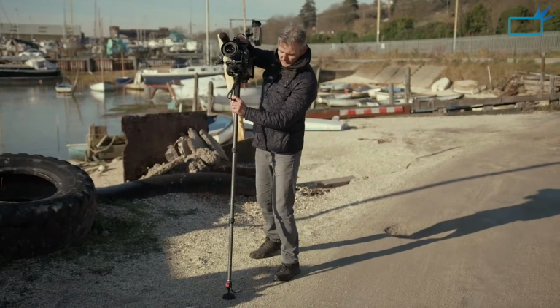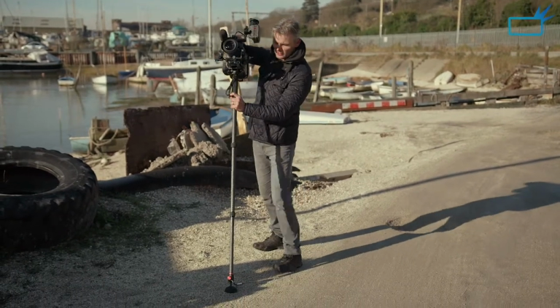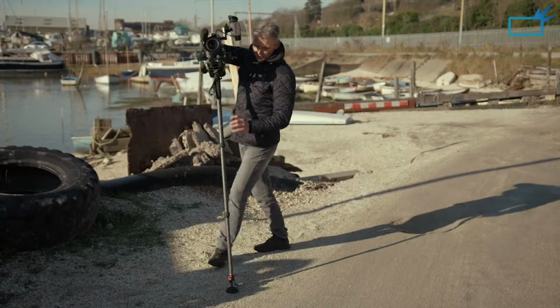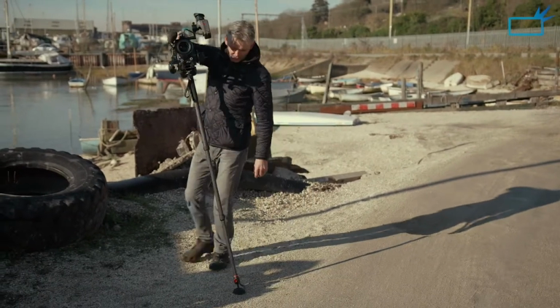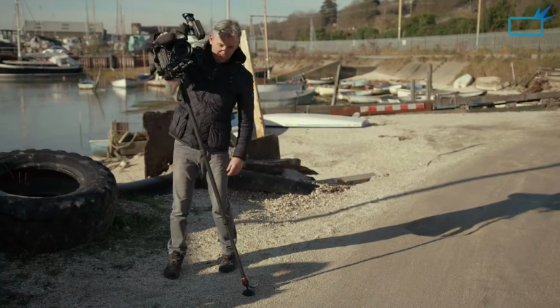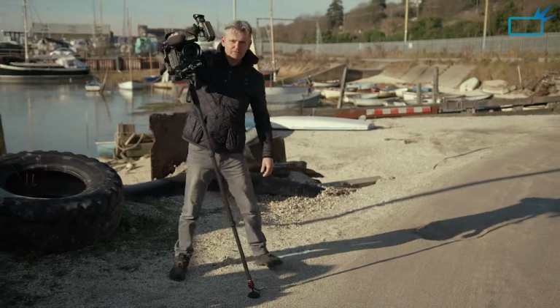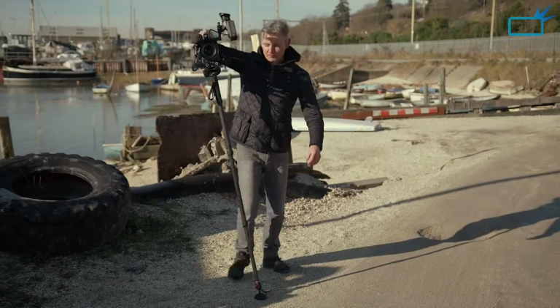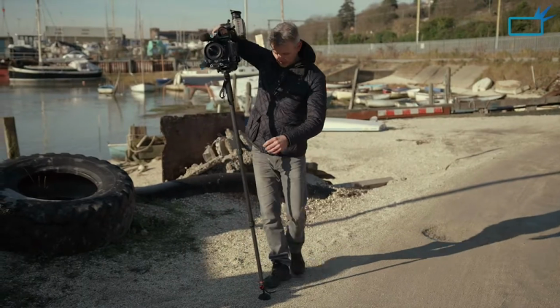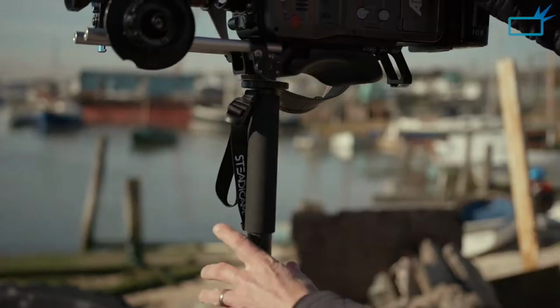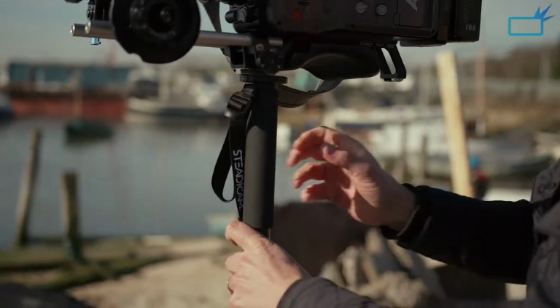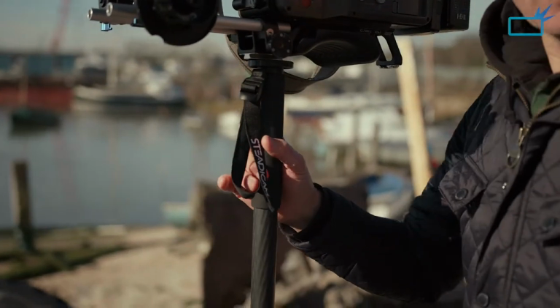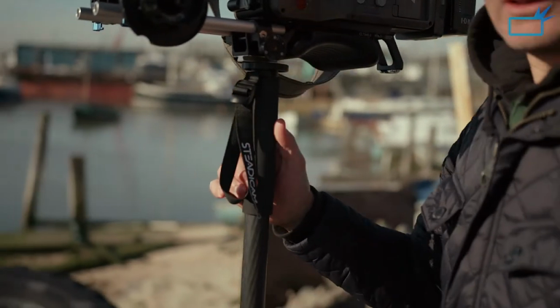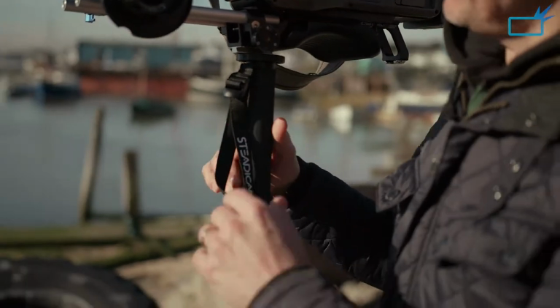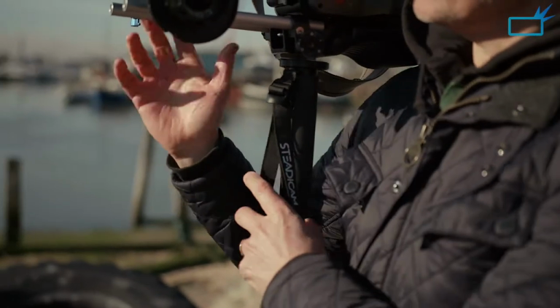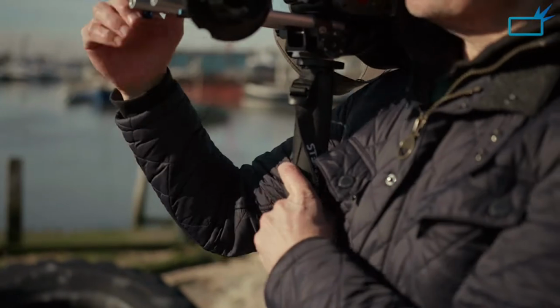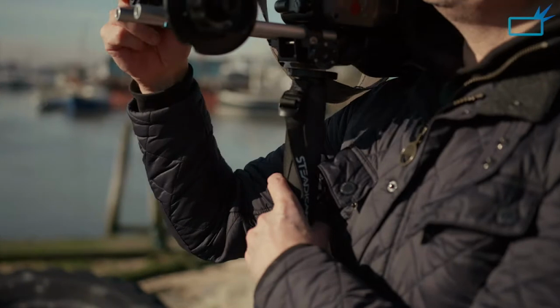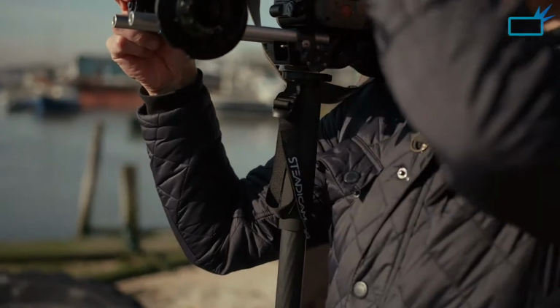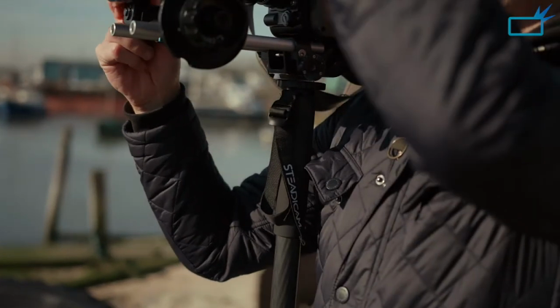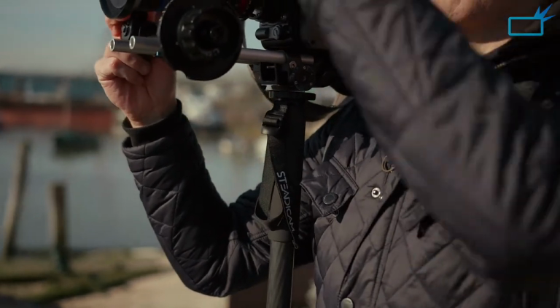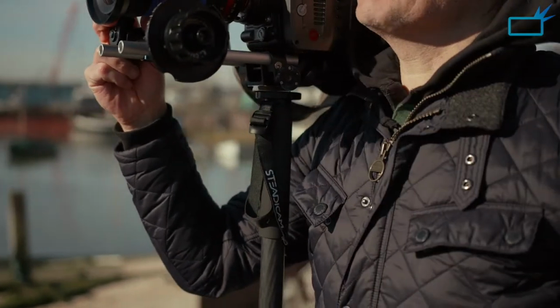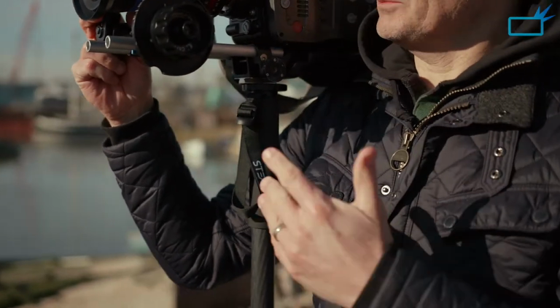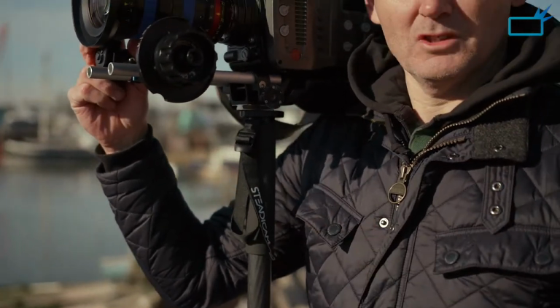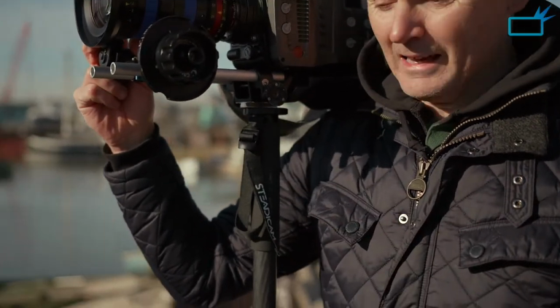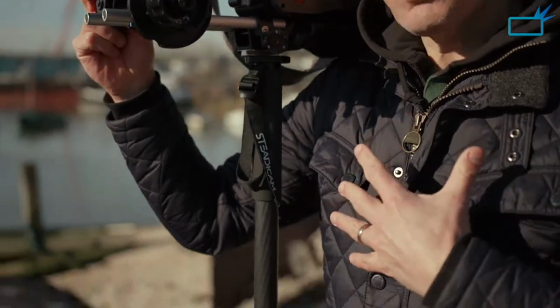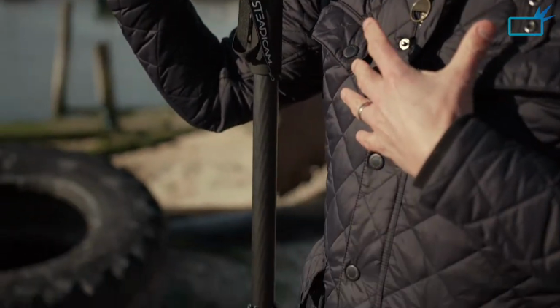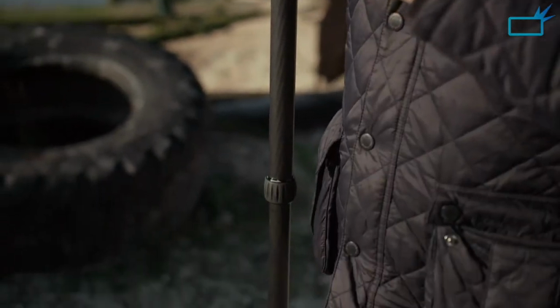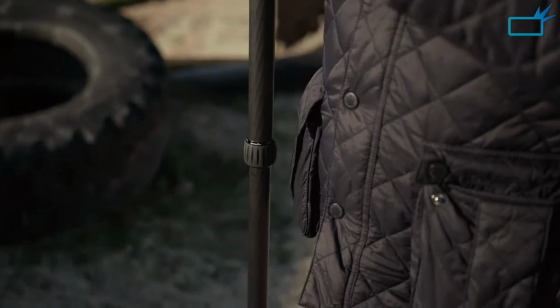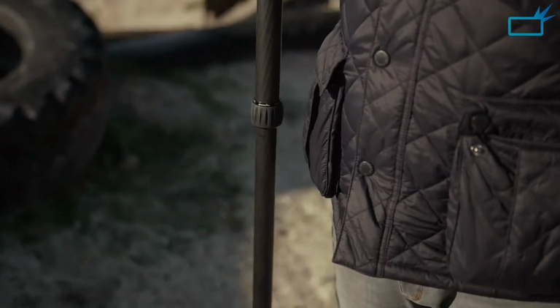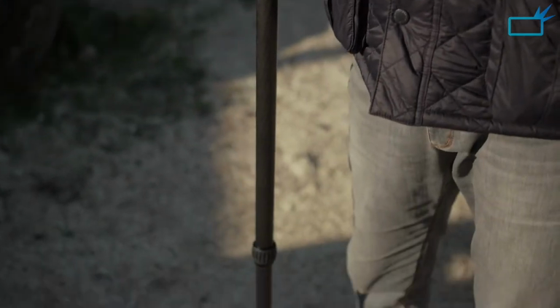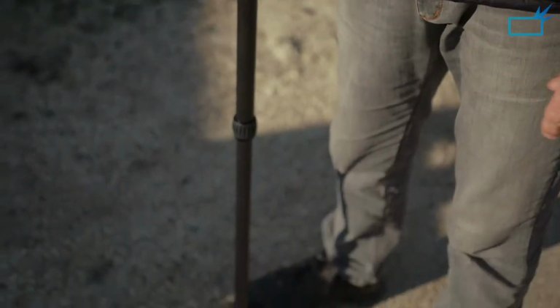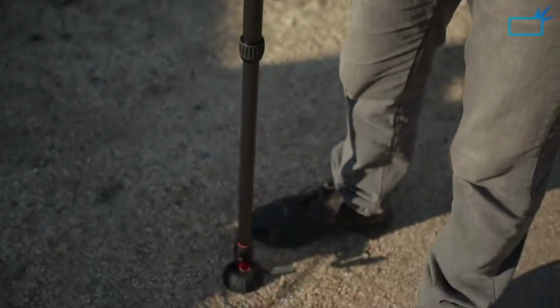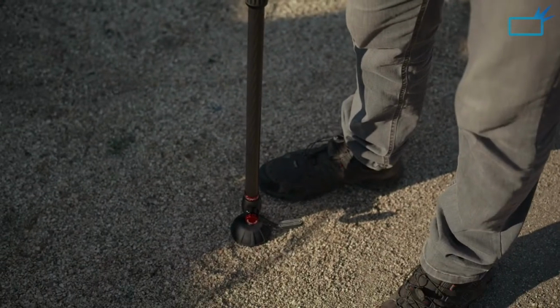My camera feels very secure and there's a rubber base on the bottom which doesn't slip. I can change the angles and it's very comfortable. For me, at about six foot two, it fits nicely onto my shoulder. I can bring the viewfinder down and I'm almost in the perfect position, with no weight on me at all — I'm just literally balancing. I can balance this camera using just my finger.